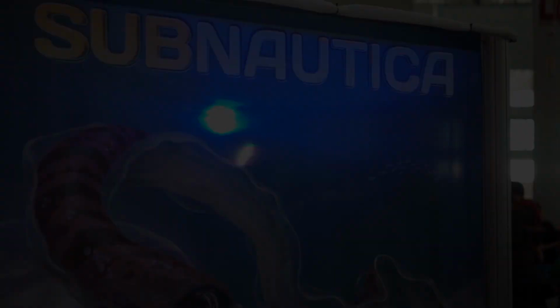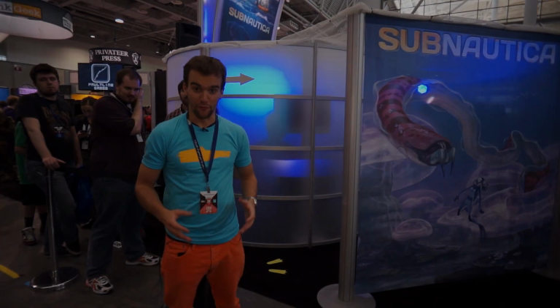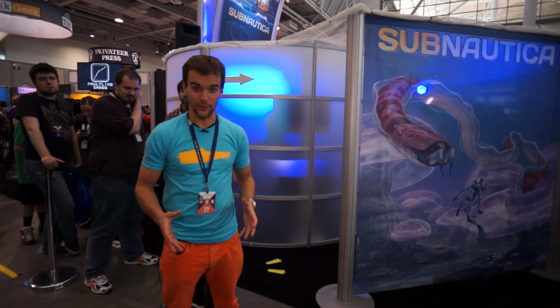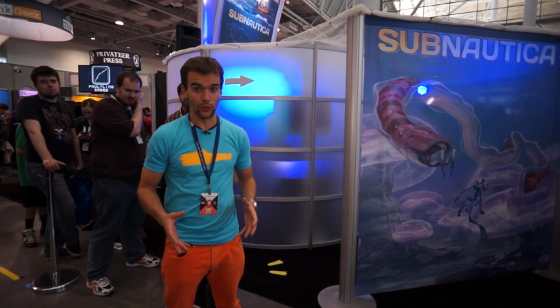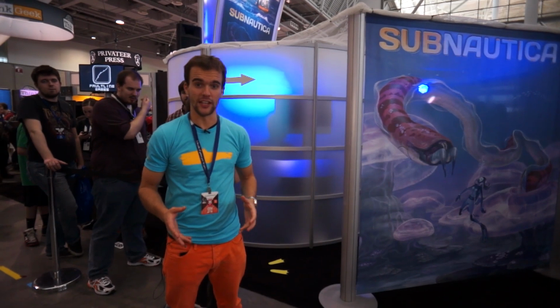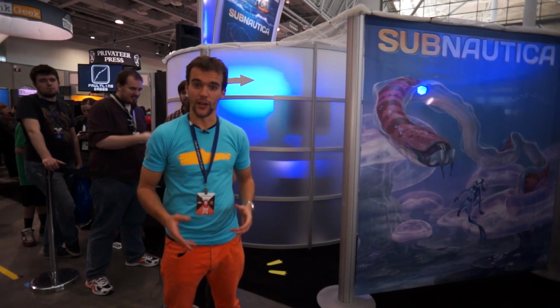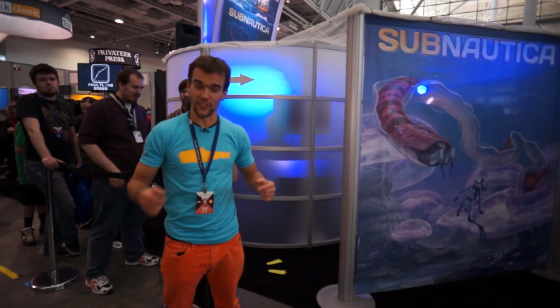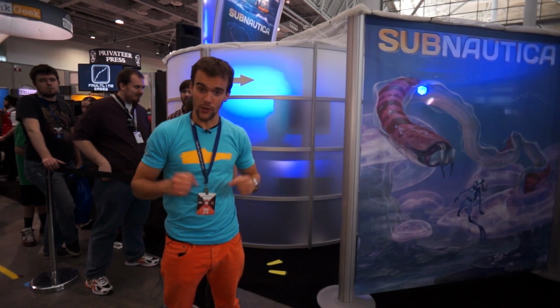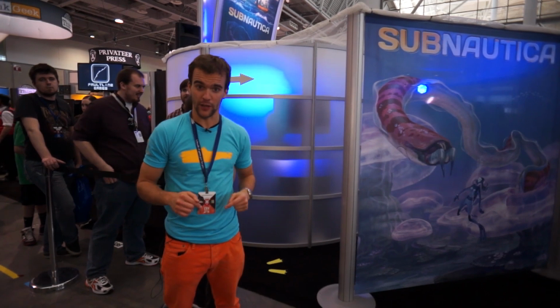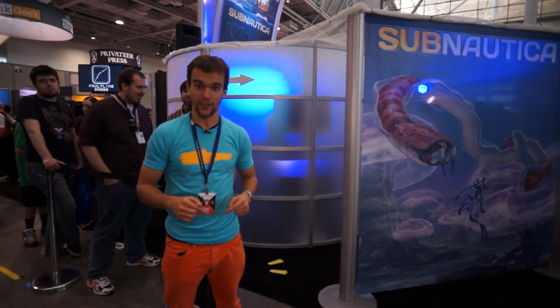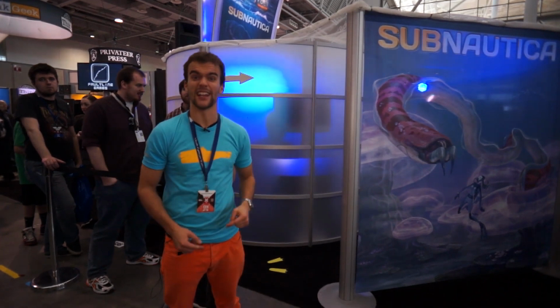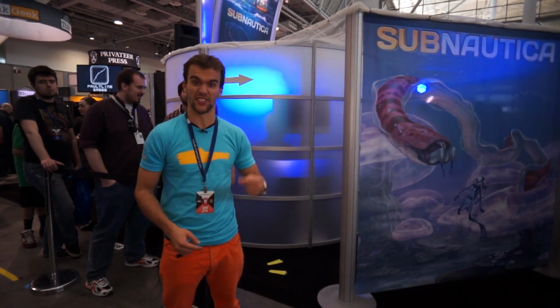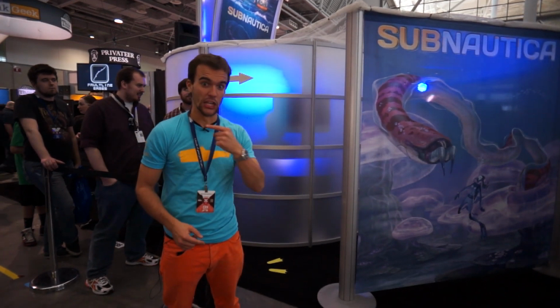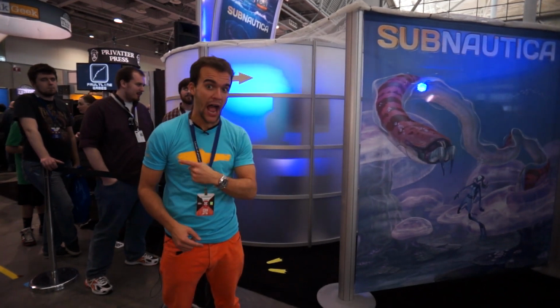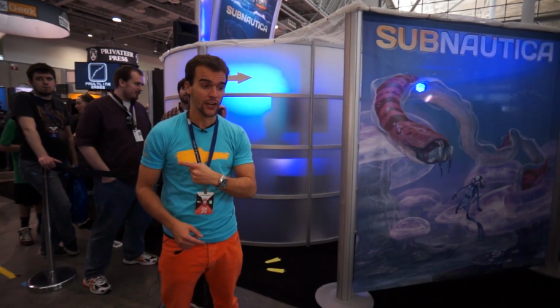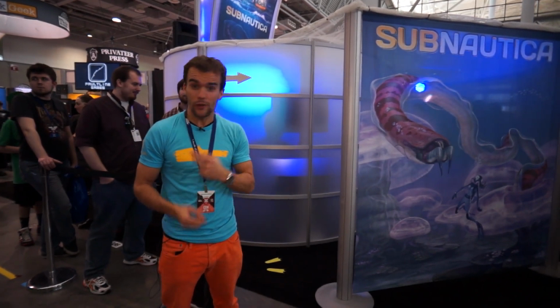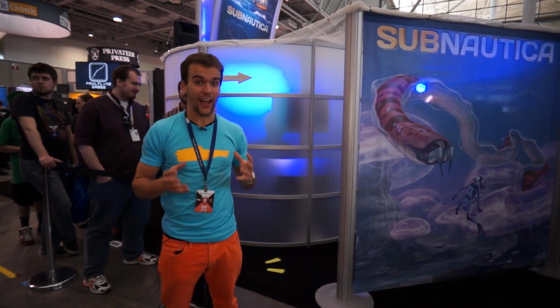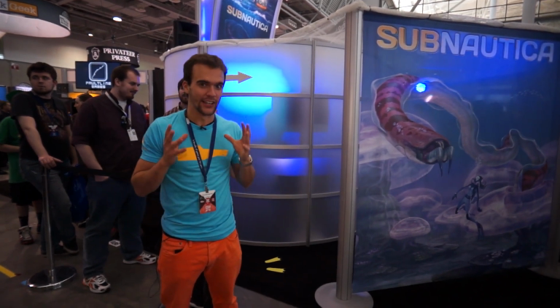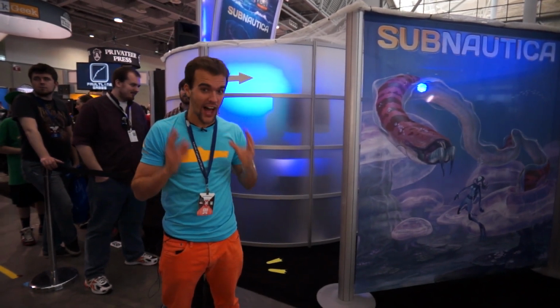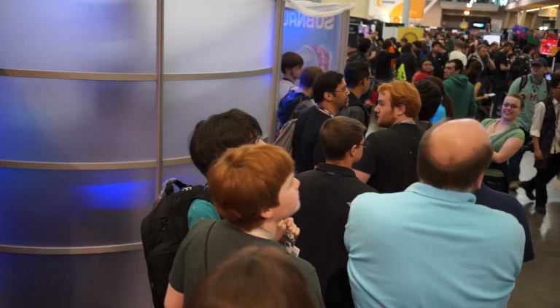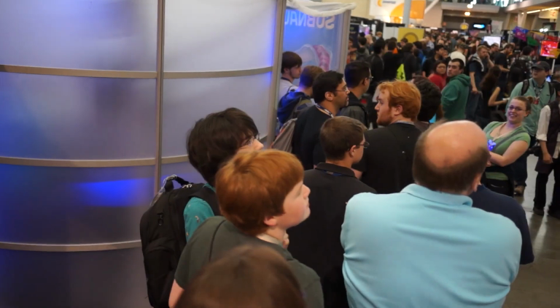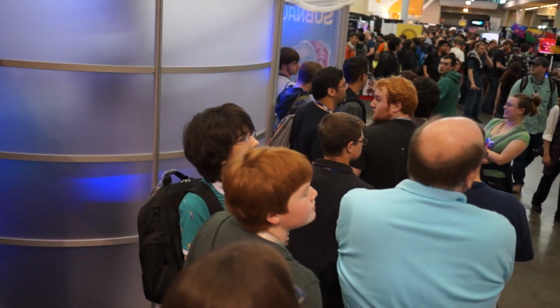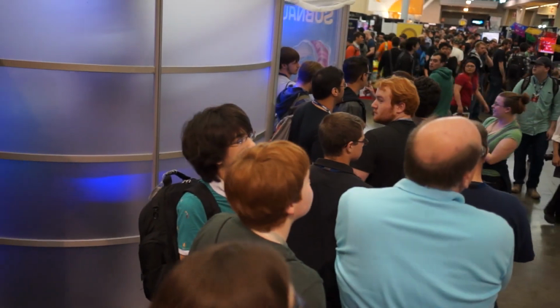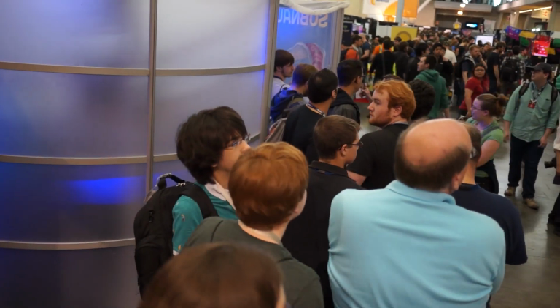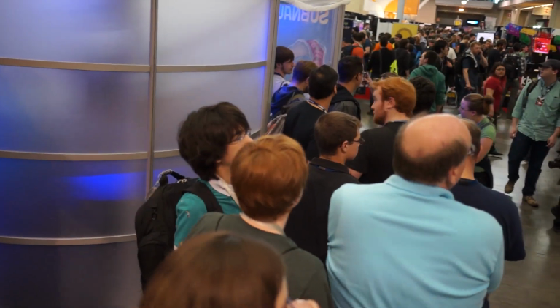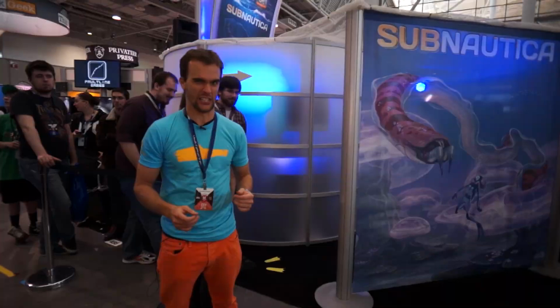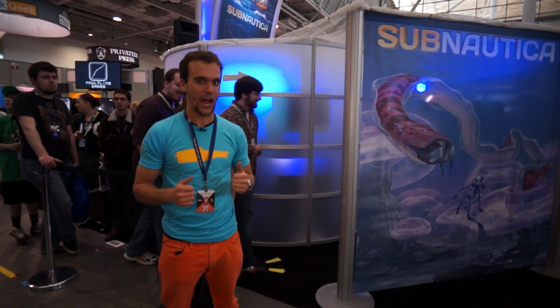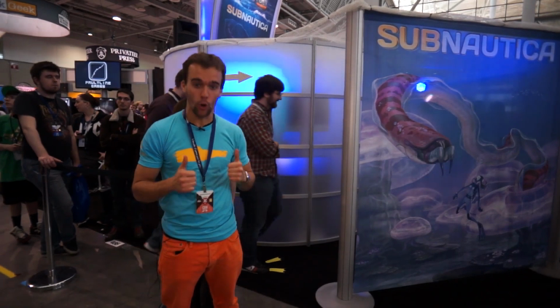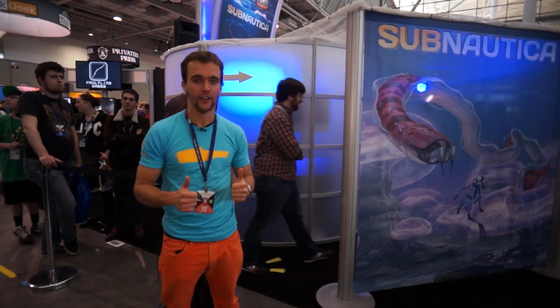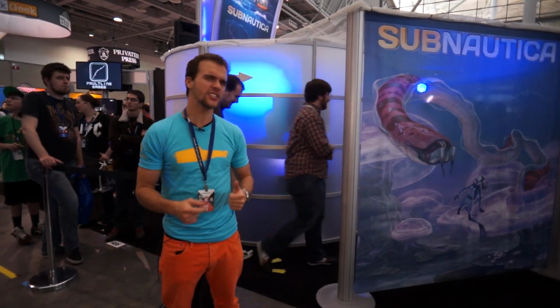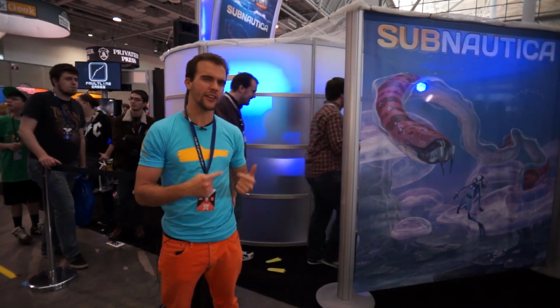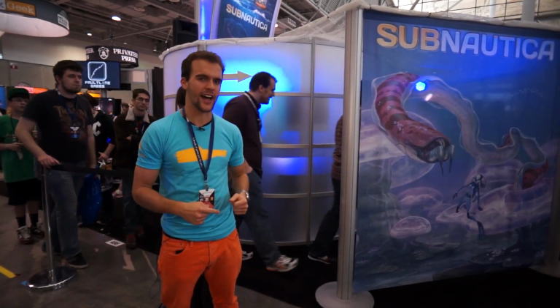The first really cool thing to note about the Subnautica booth is that it has a line. We've never had a line at an Unknown Worlds booth before and it's kind of cool. Let's go inside.